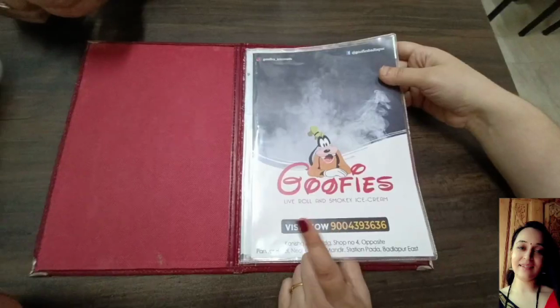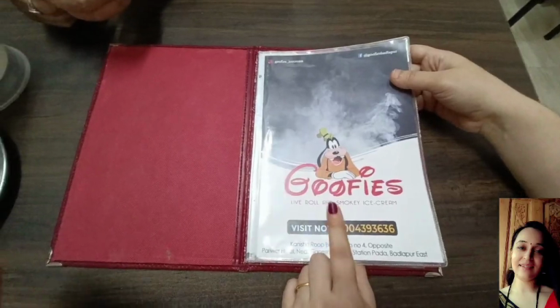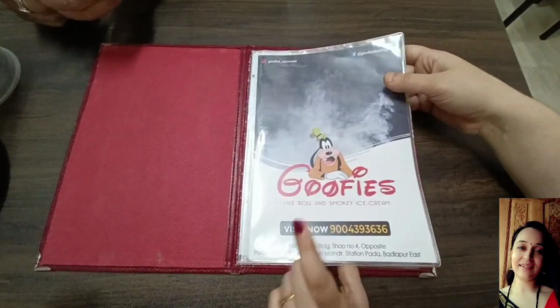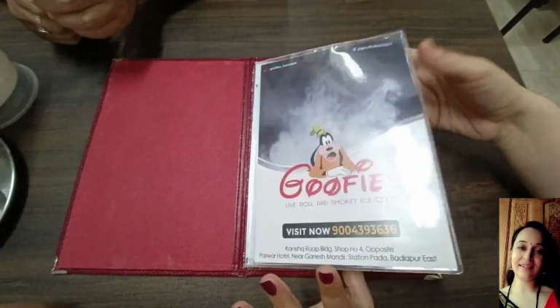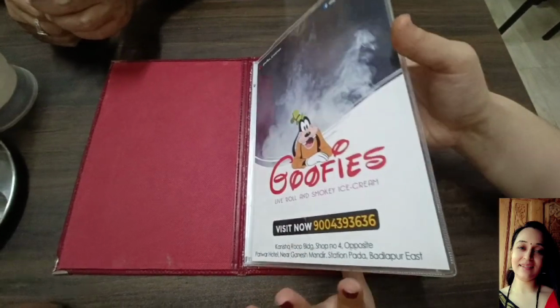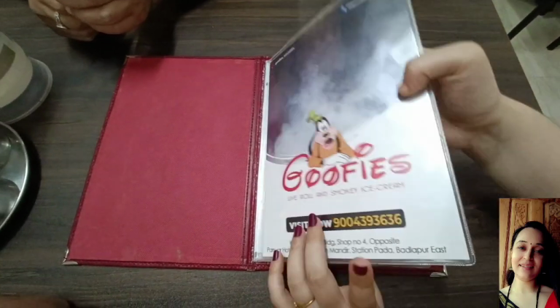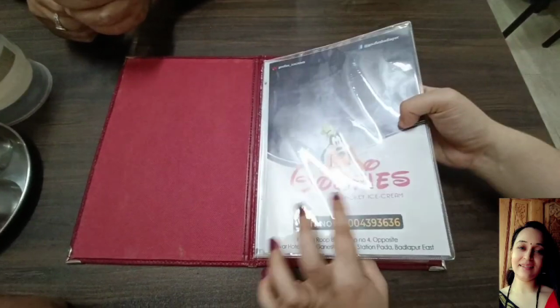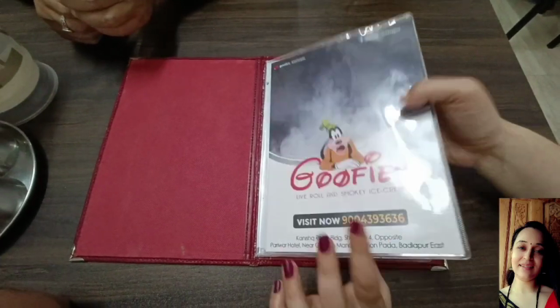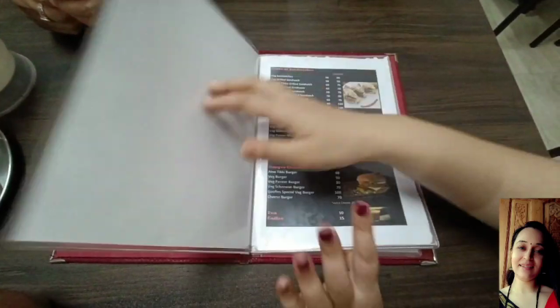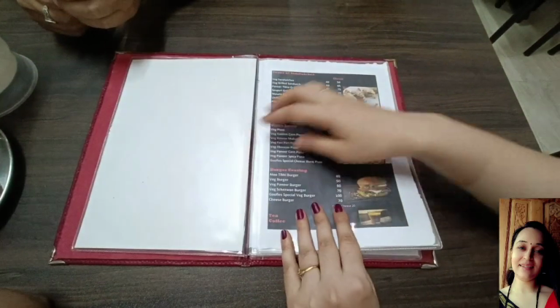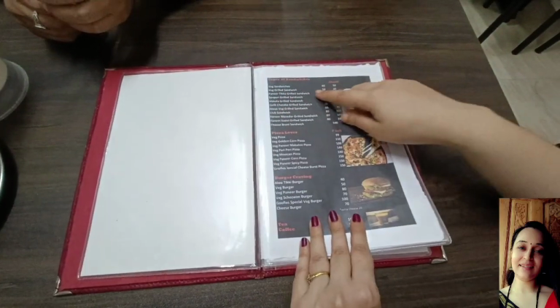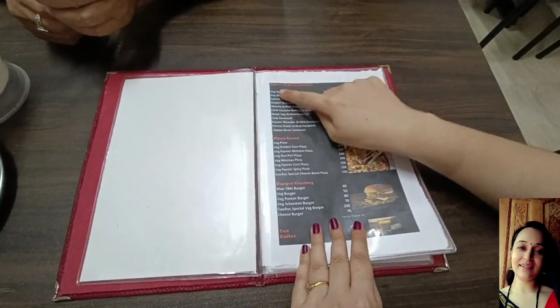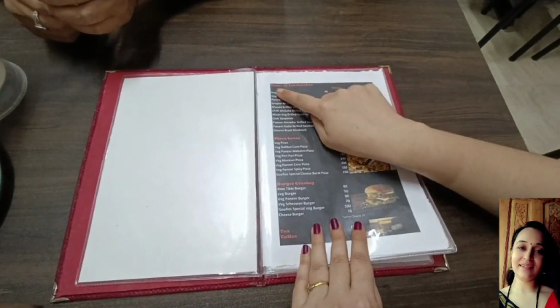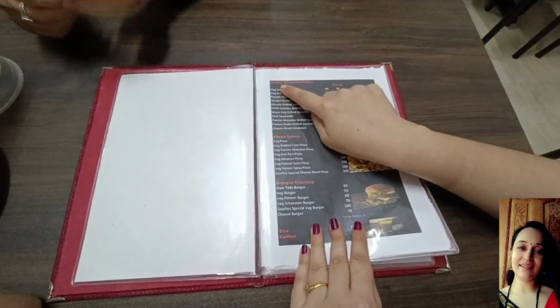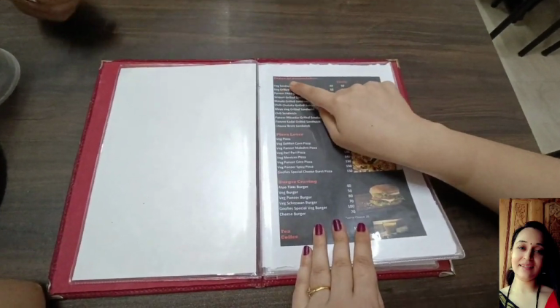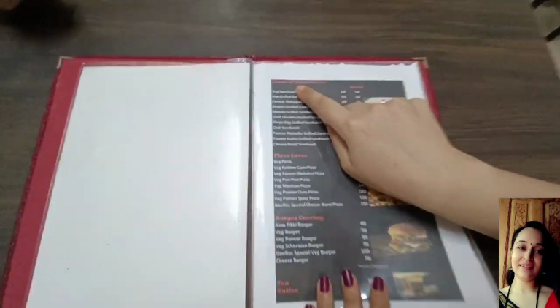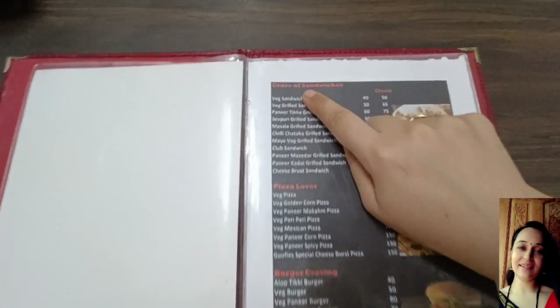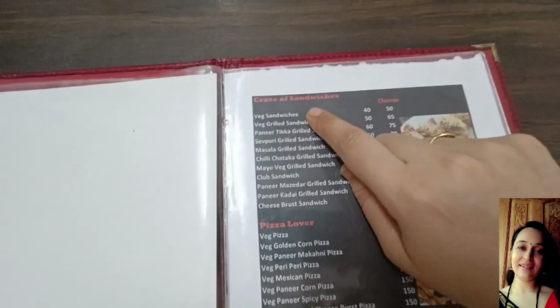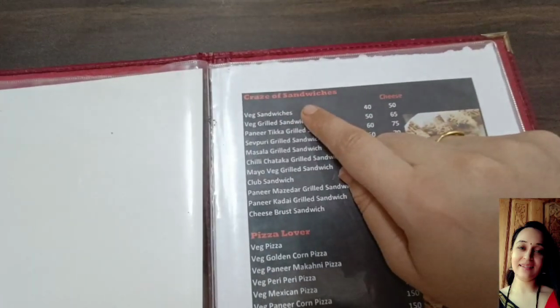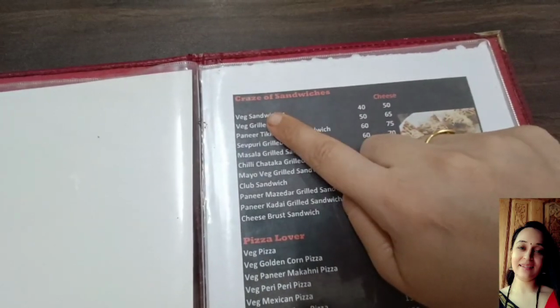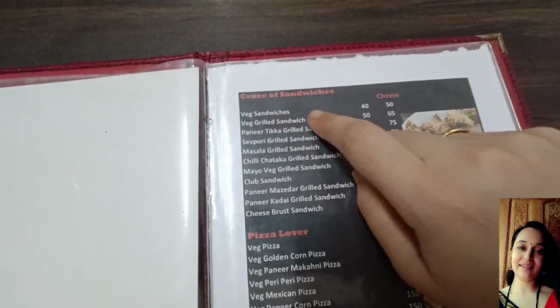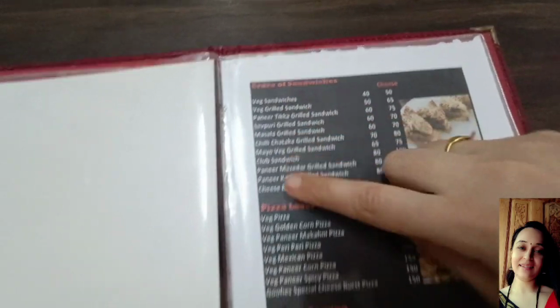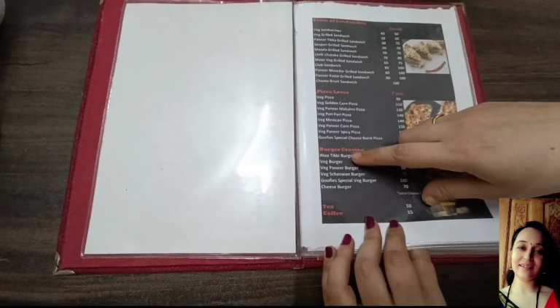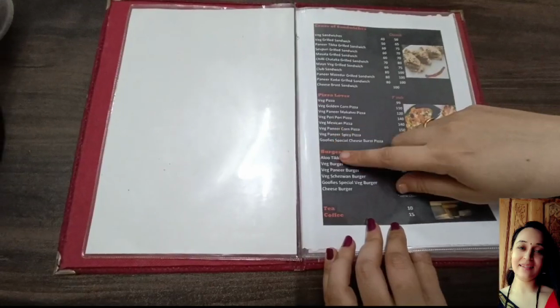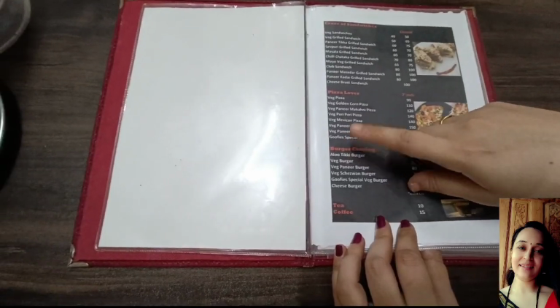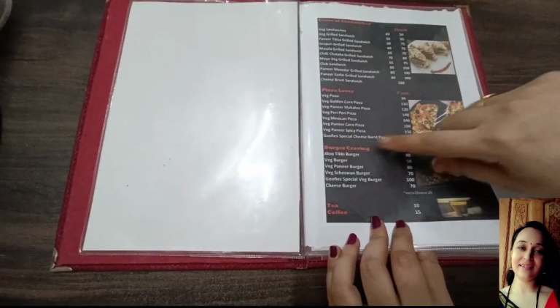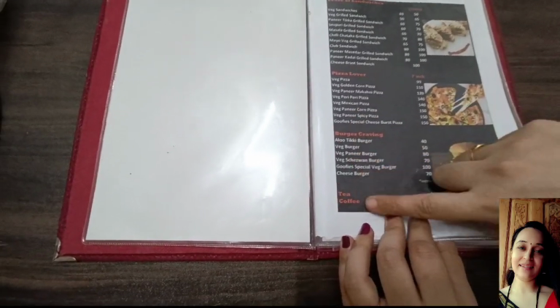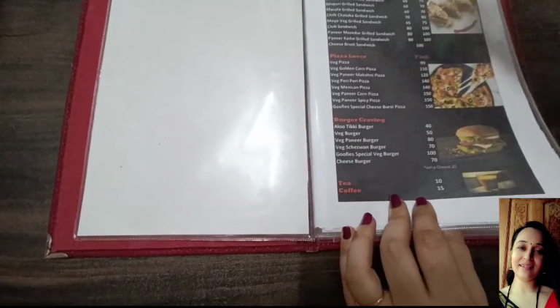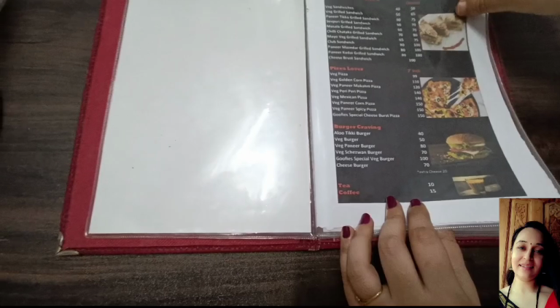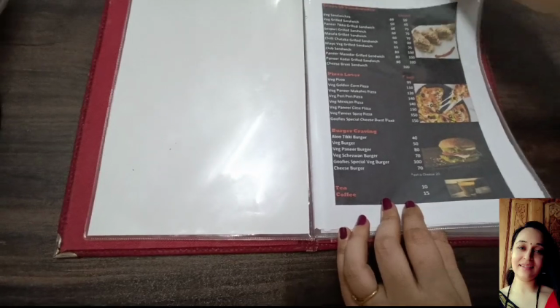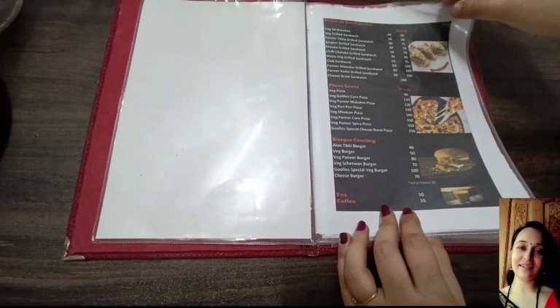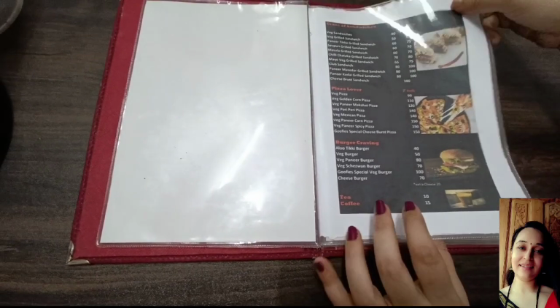Look at the Goopies menu — this is a very interesting name, you can read it. Grace of Sandwiches — it has a unique name. It seems to have a craving.